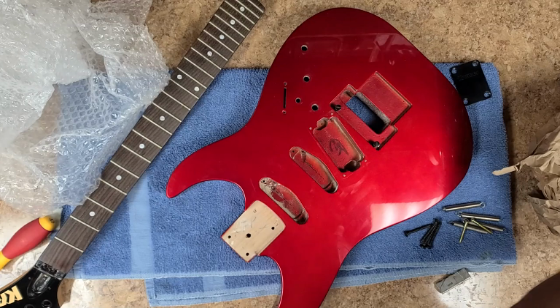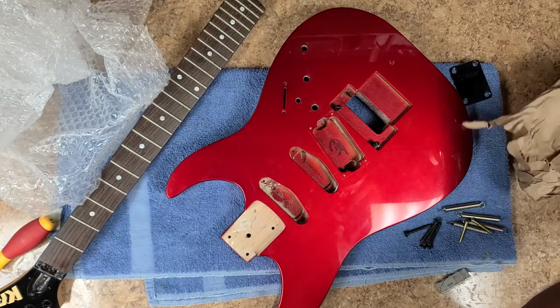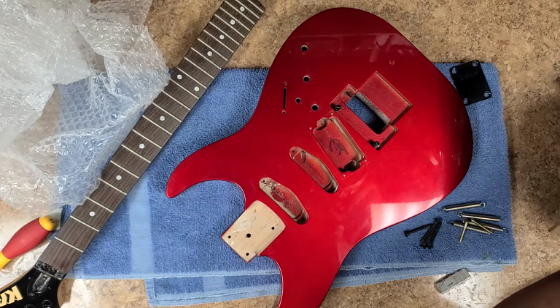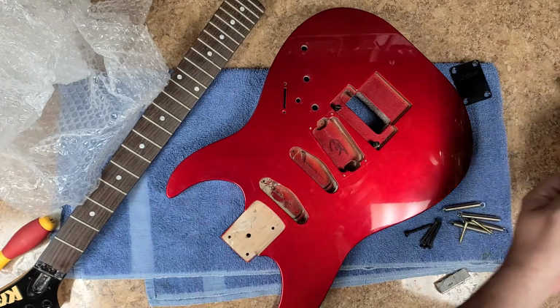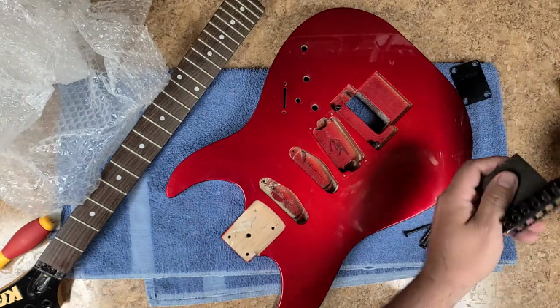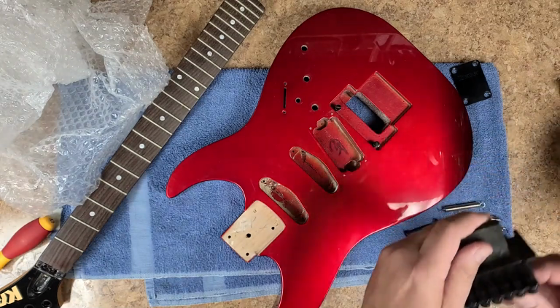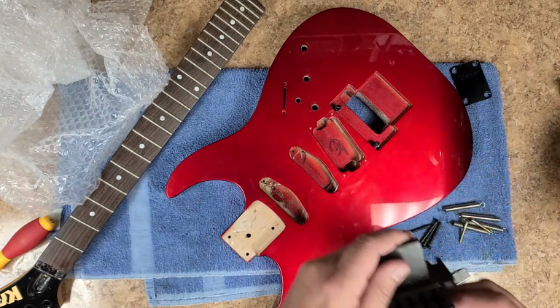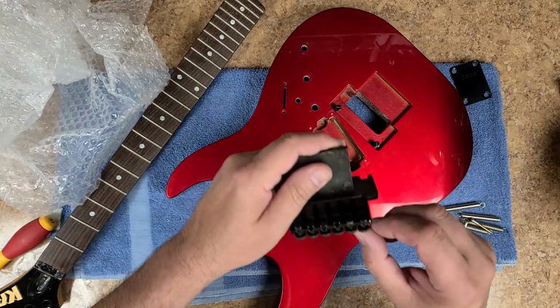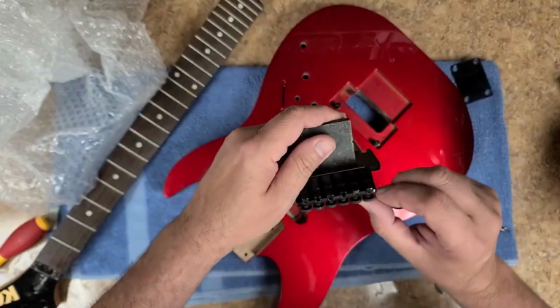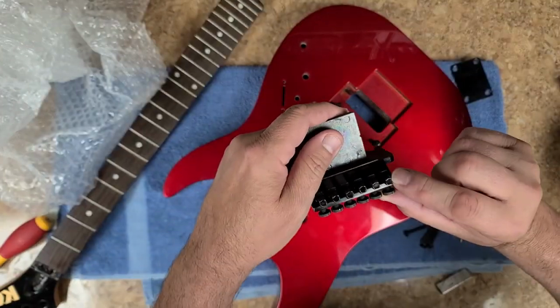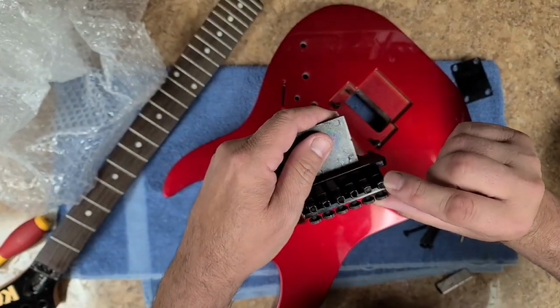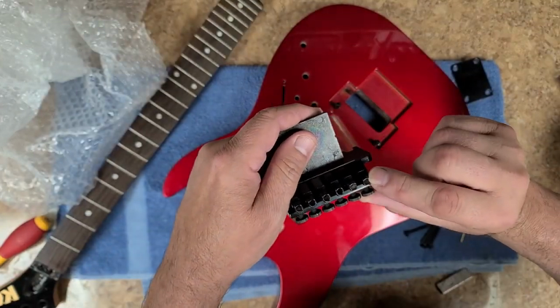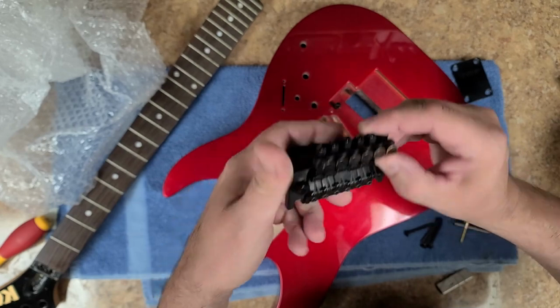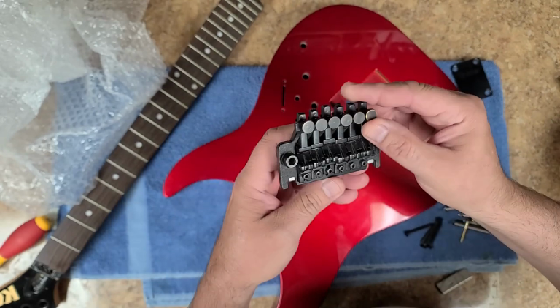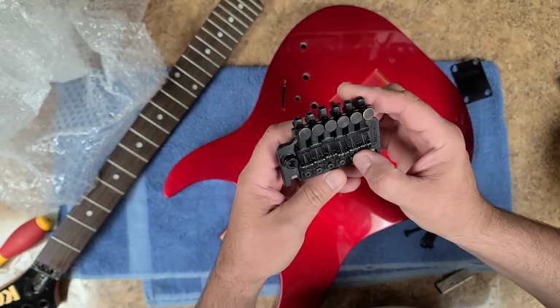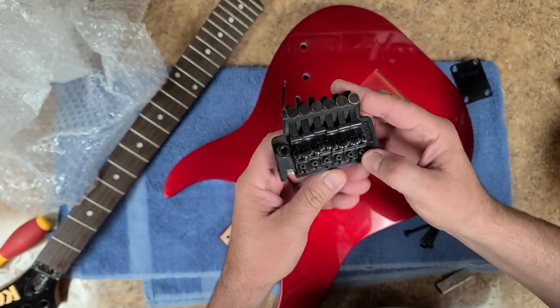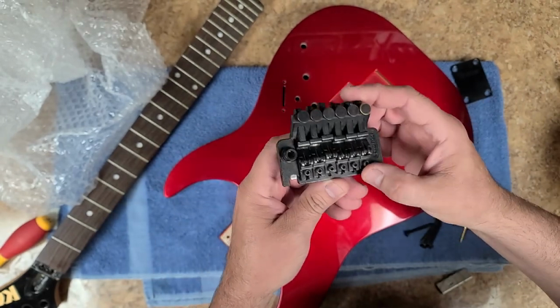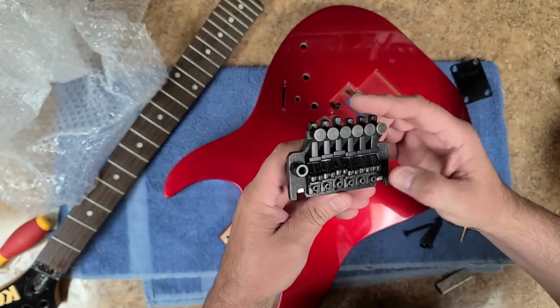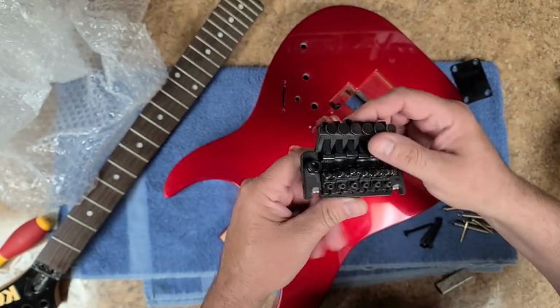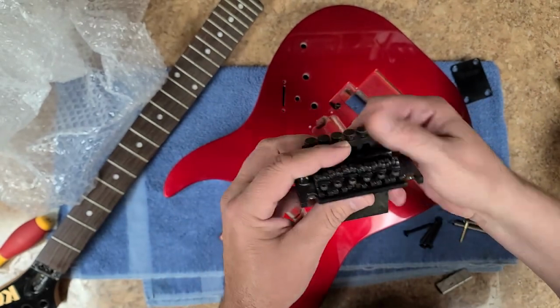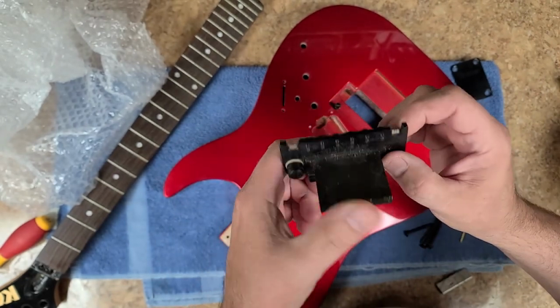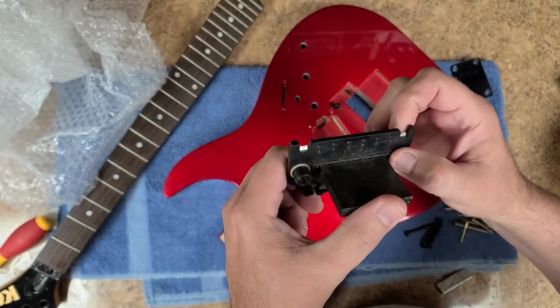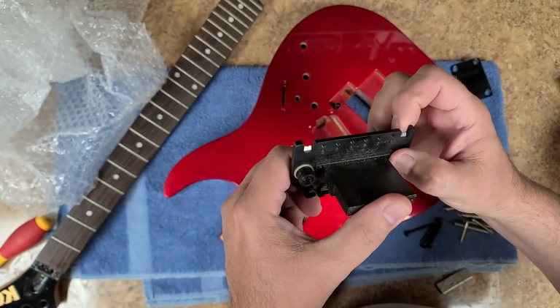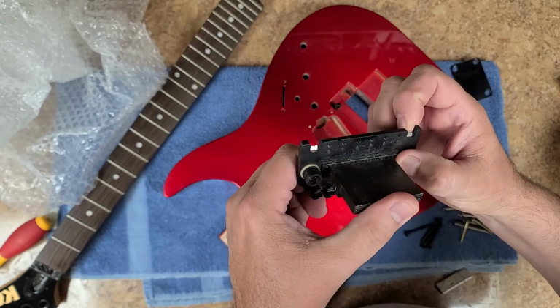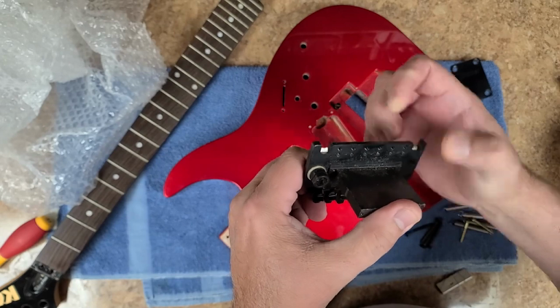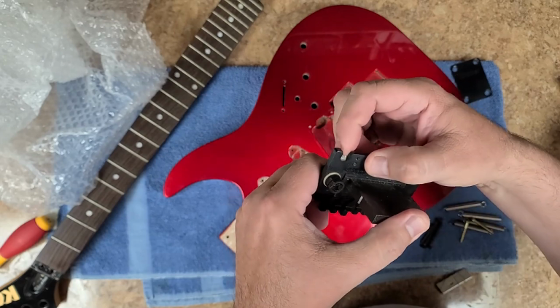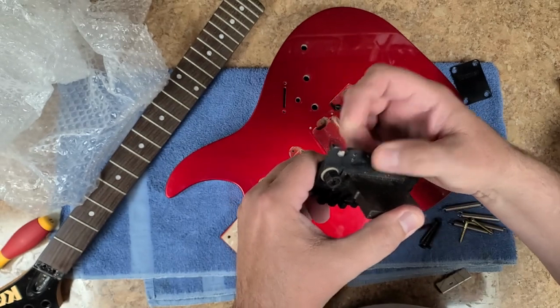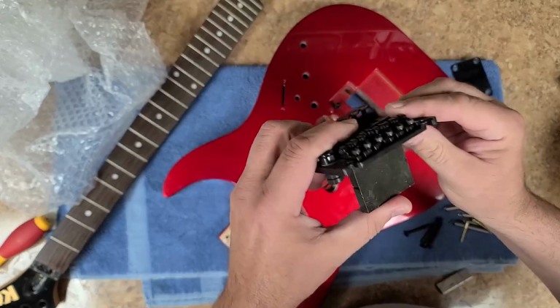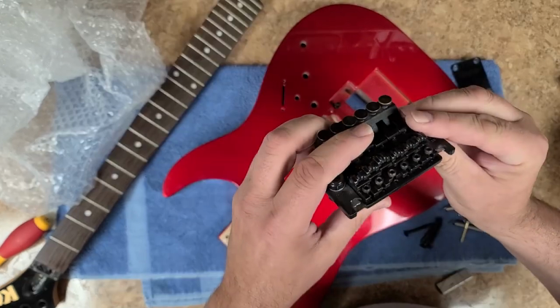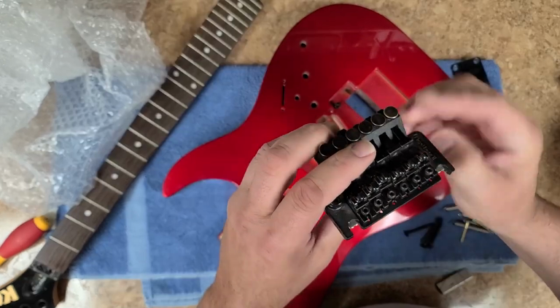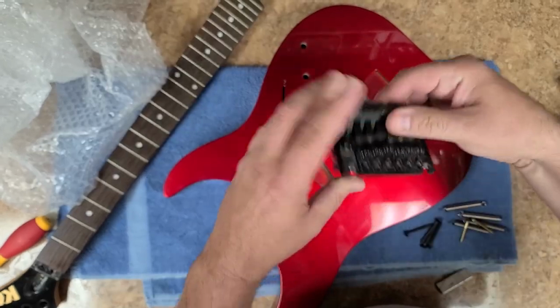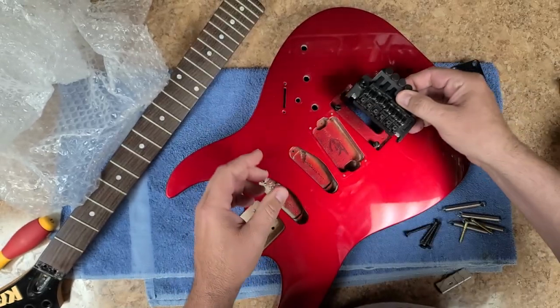And then here is the Floyd — strings go through here, there is no blocks over here. It looks like it's in decent shape. The blades do have a little bit of a divot on them but I can fix that, that is not a big deal.